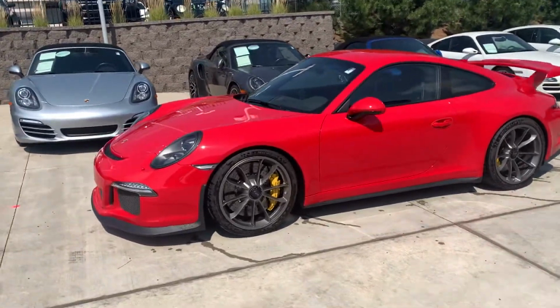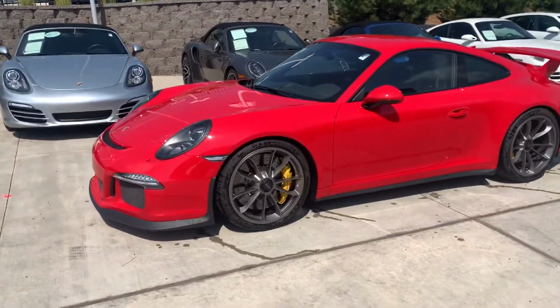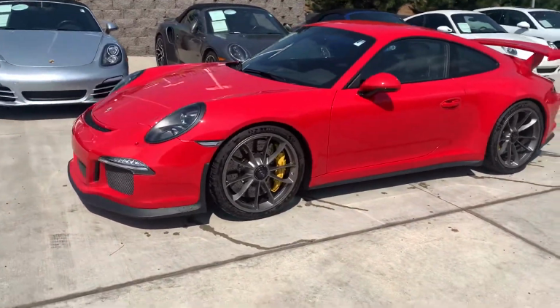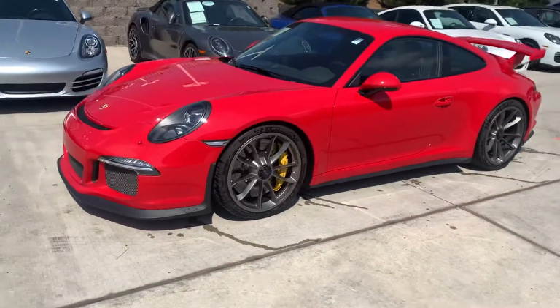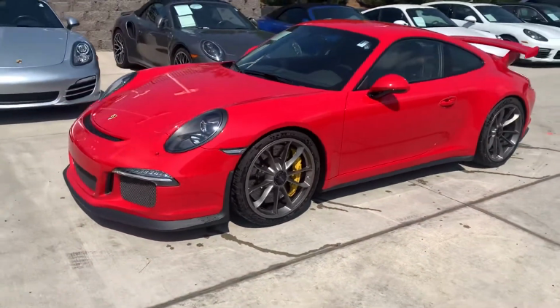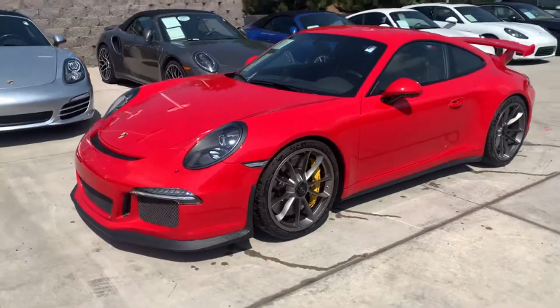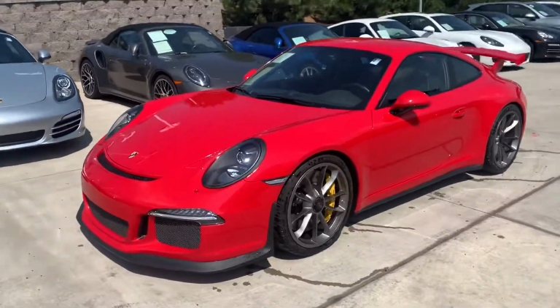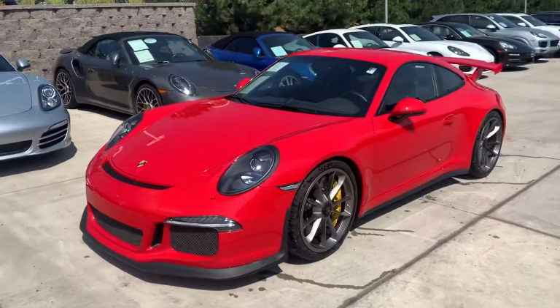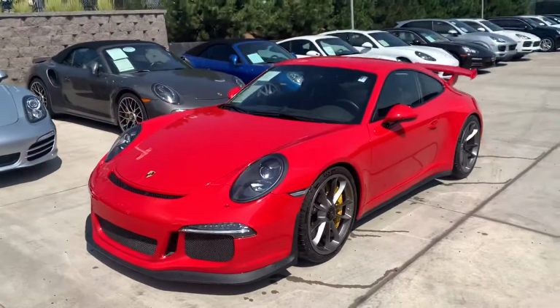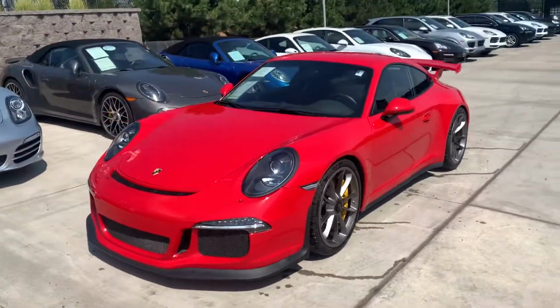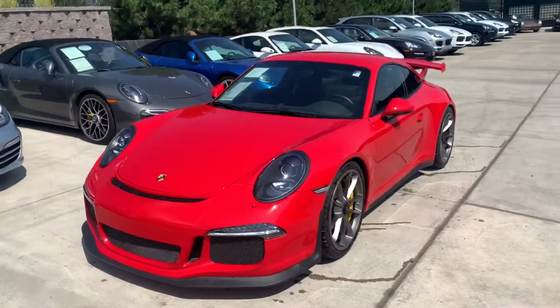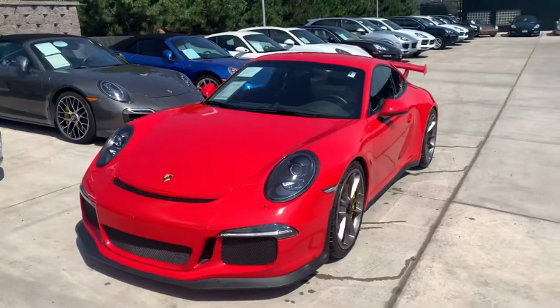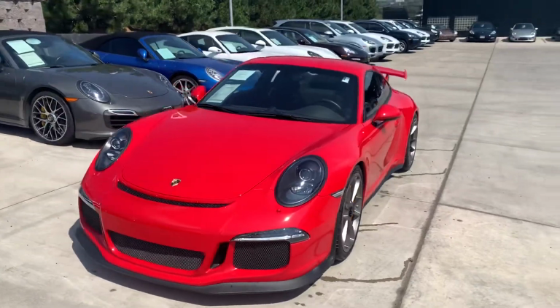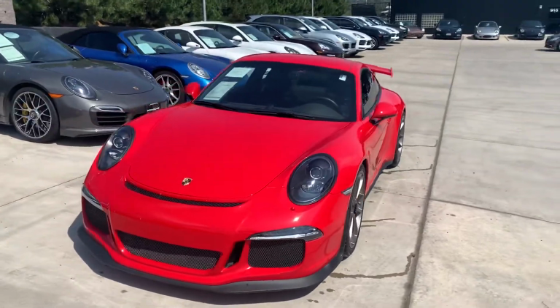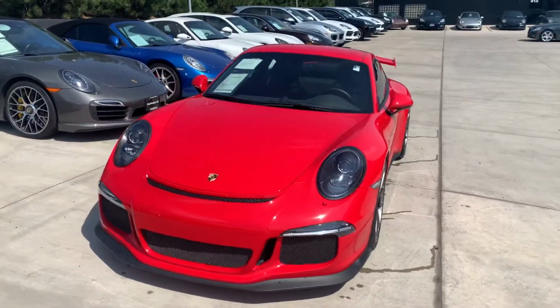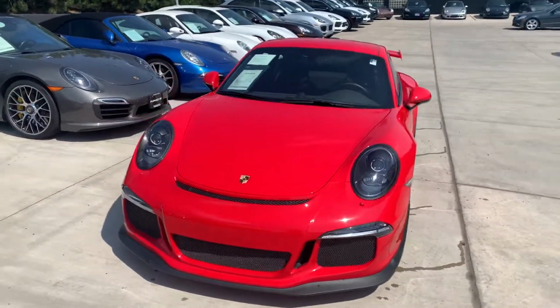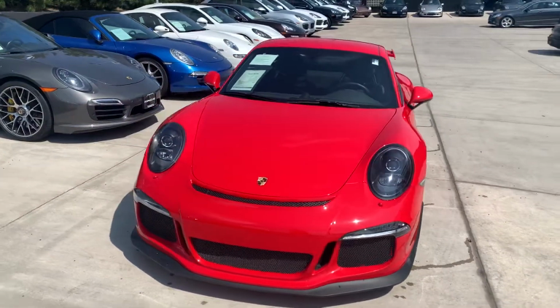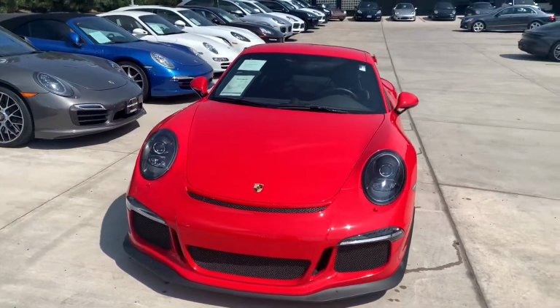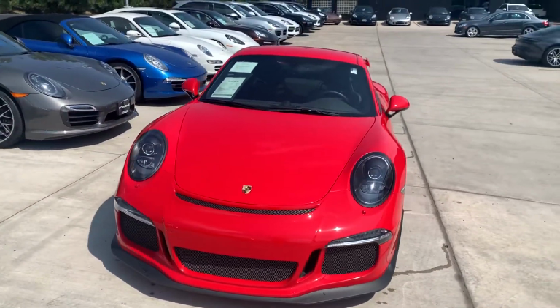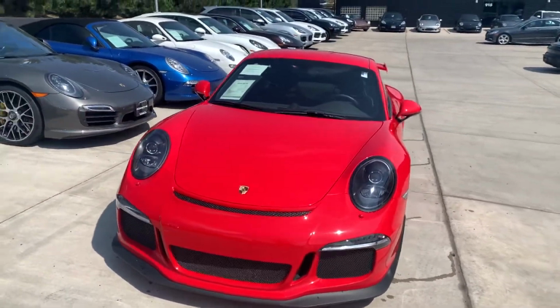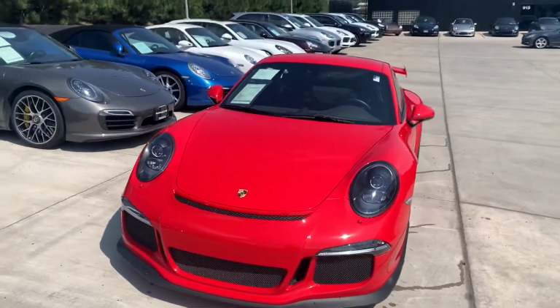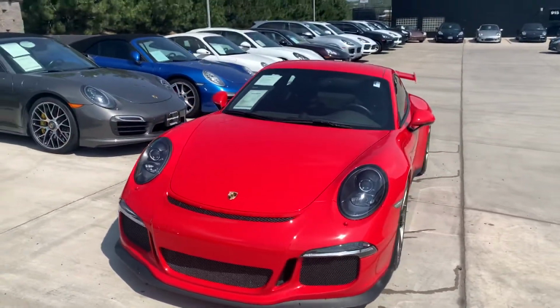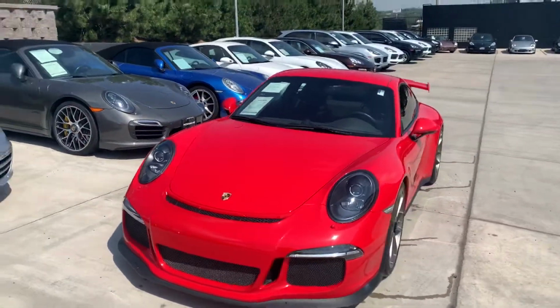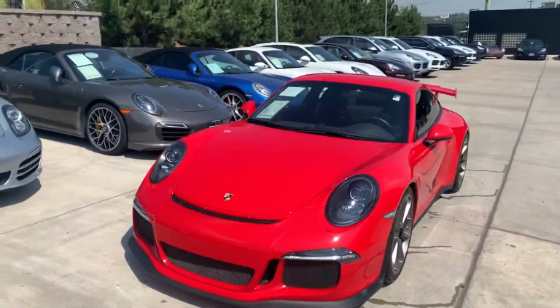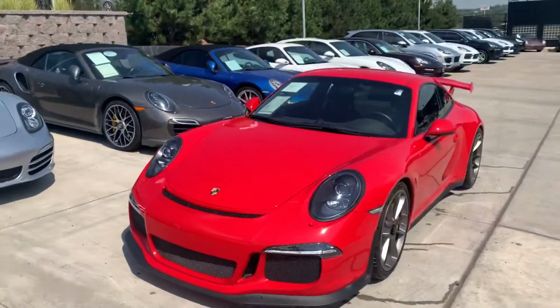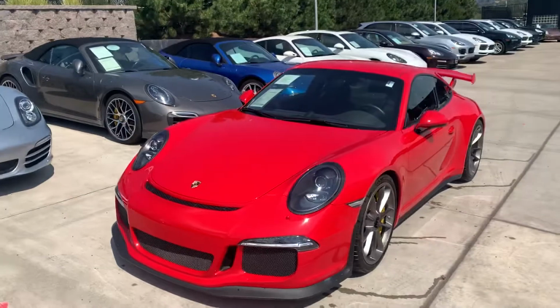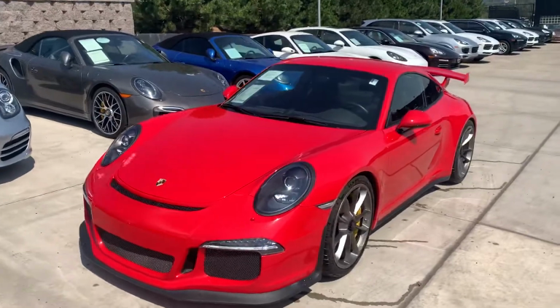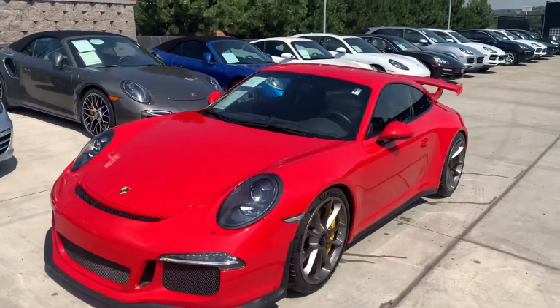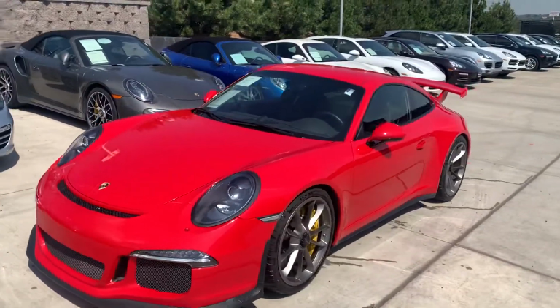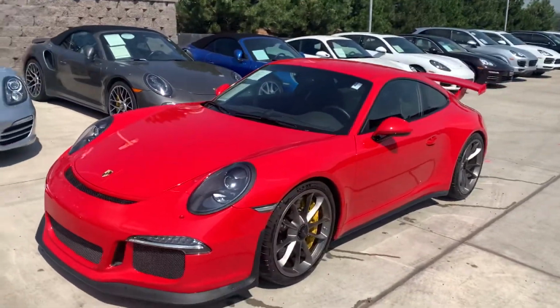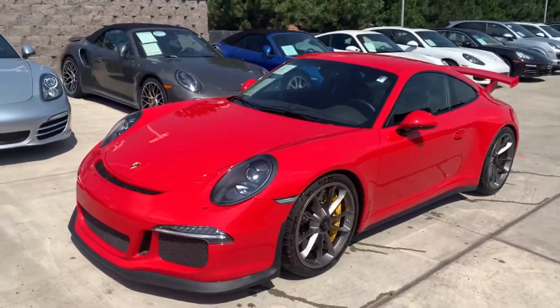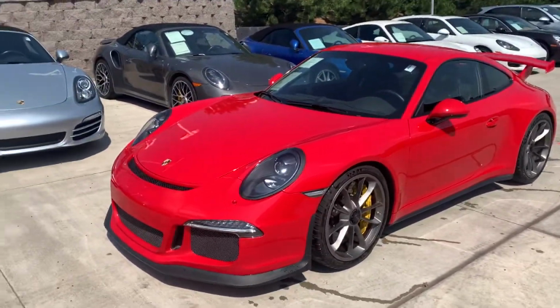Carbon brakes, carbon bucket seats — those are the great options to have. Guards red is the color. It's a bright sunny day here in Colorado and the paint just pops. Really, really pretty.